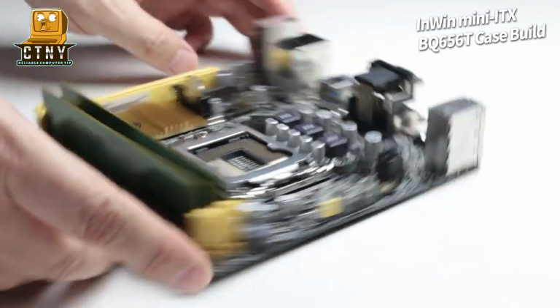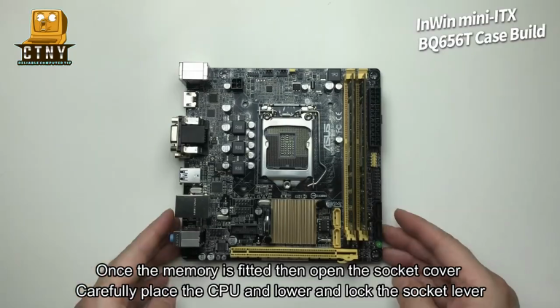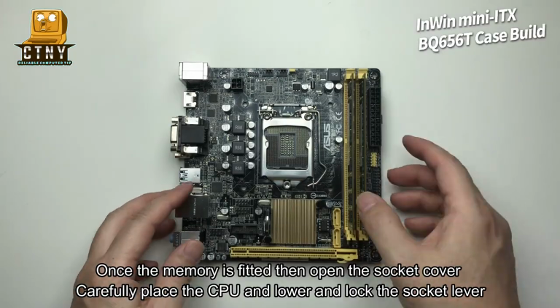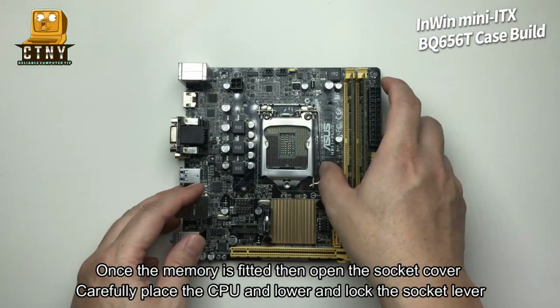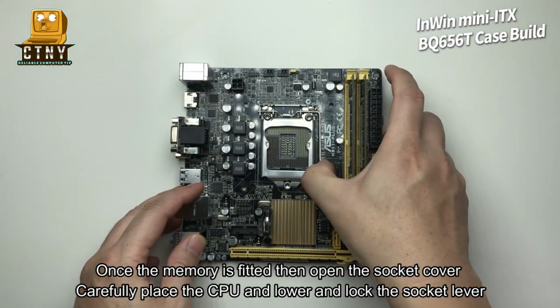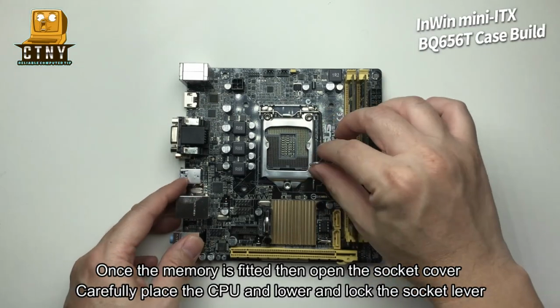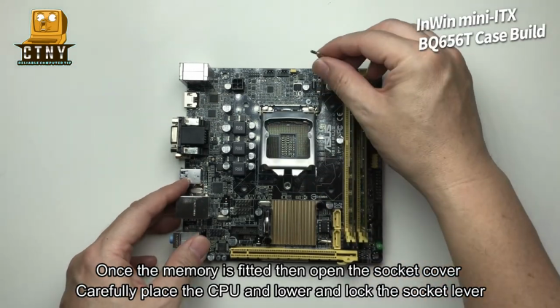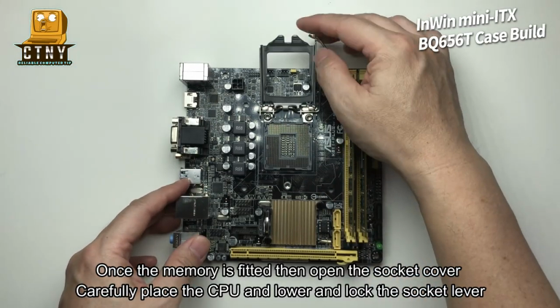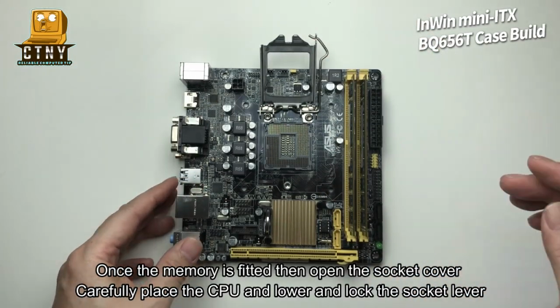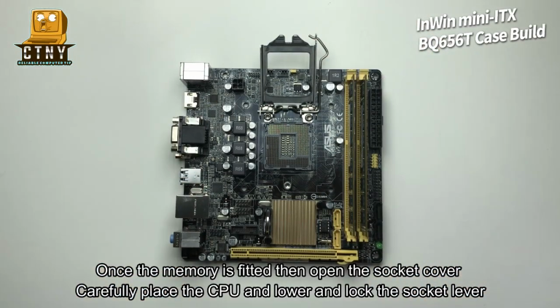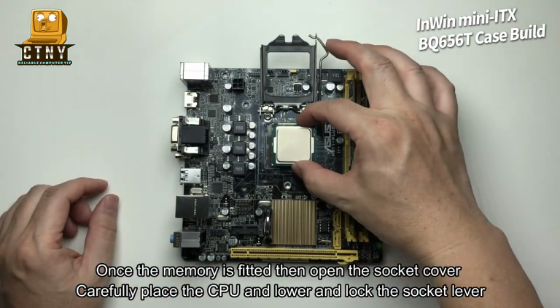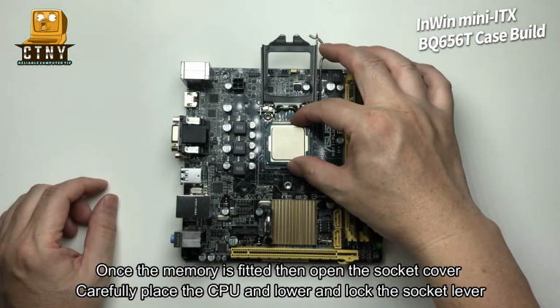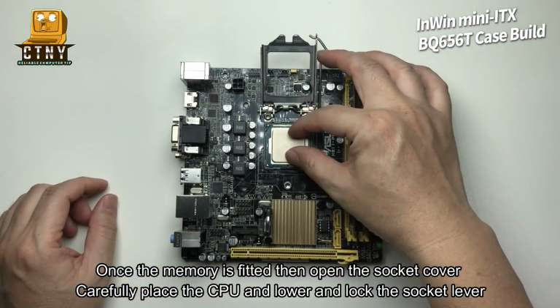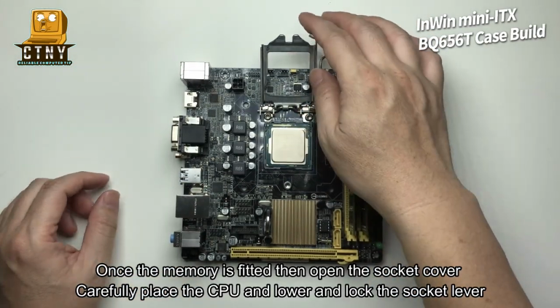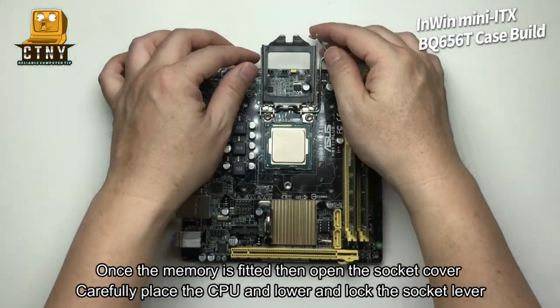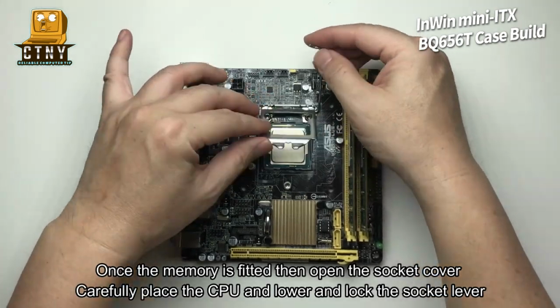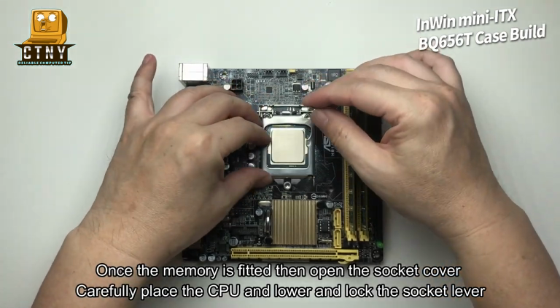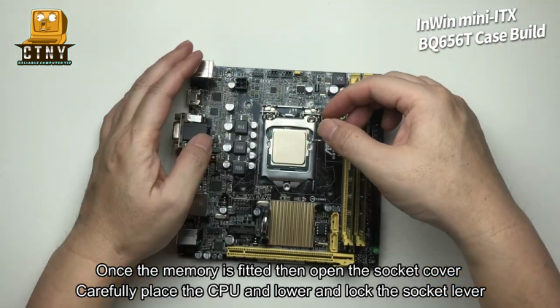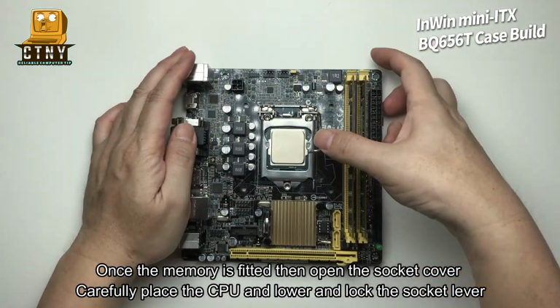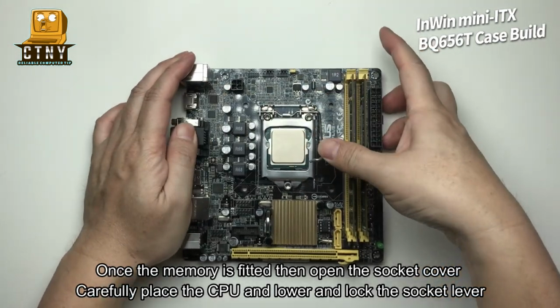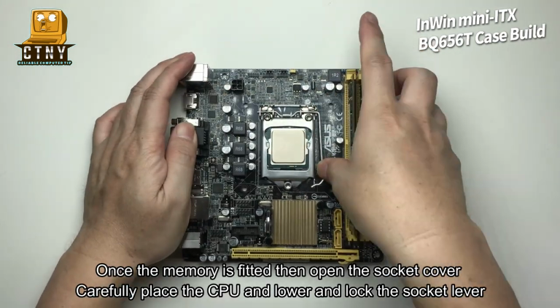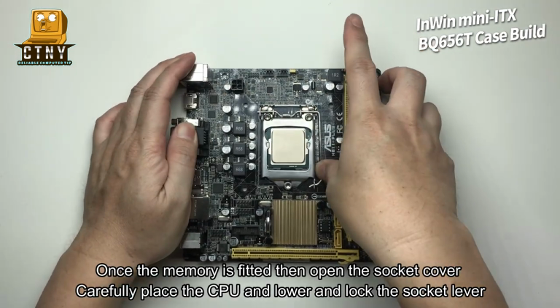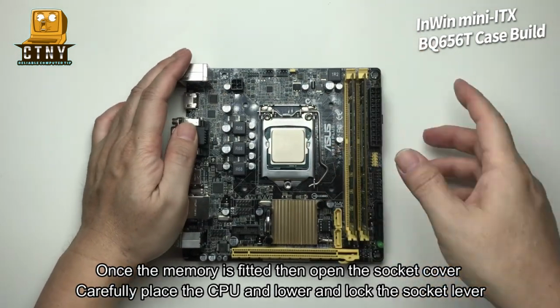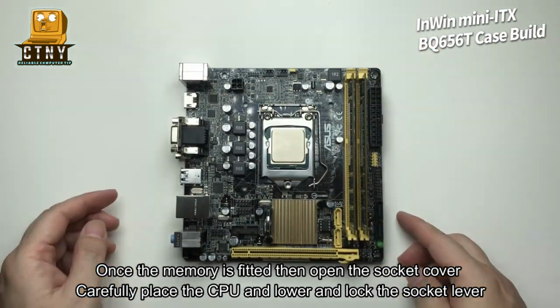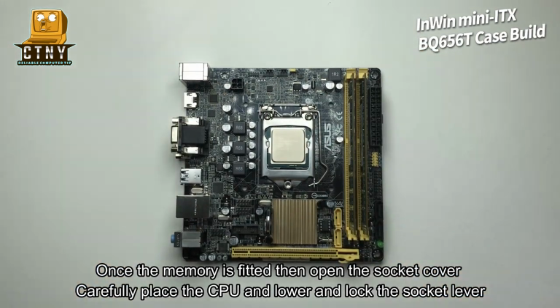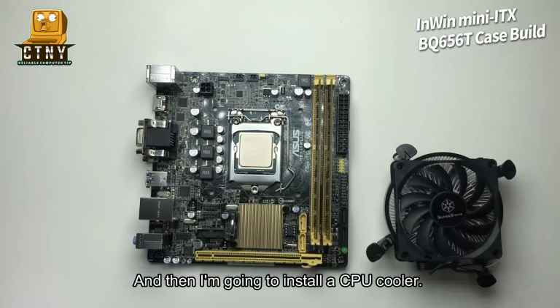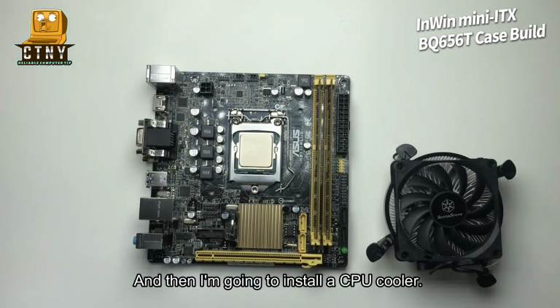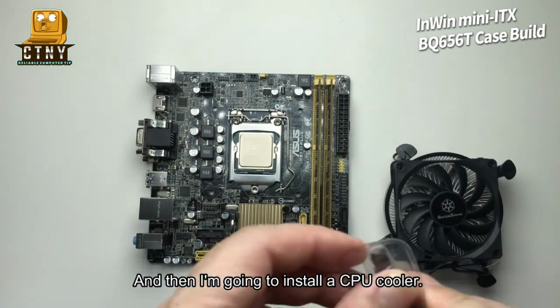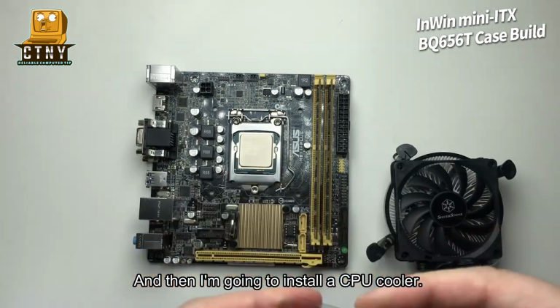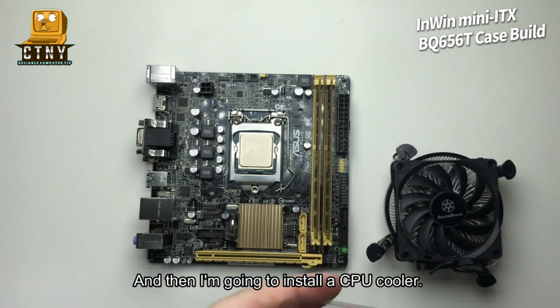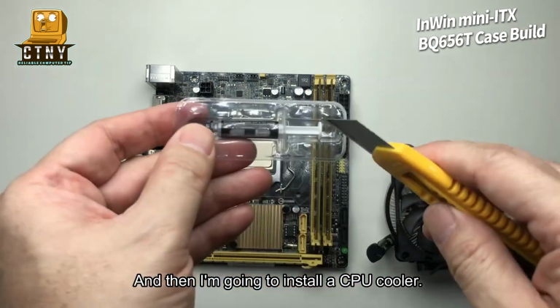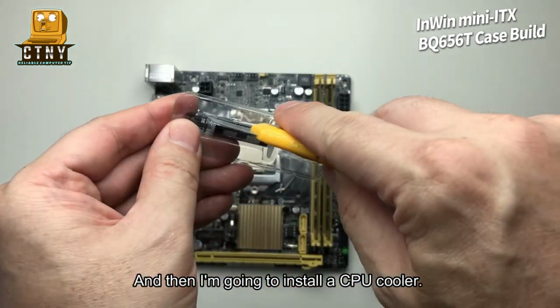Once the memory is fitted, open the socket cover, carefully place the CPU, and lower and lock the socket lever. Then I'm going to install the CPU cooler.